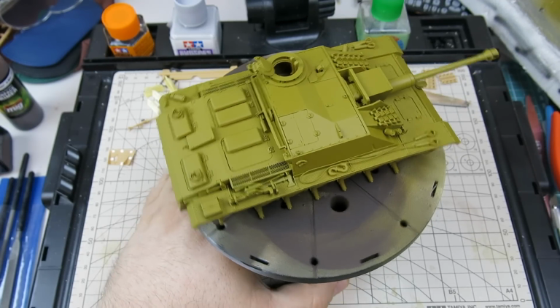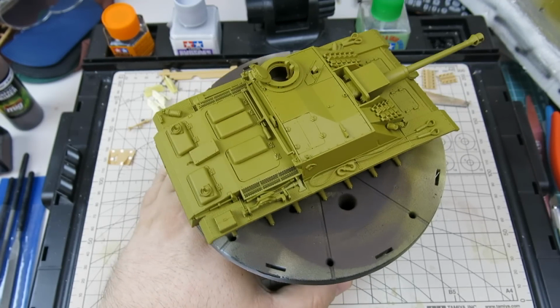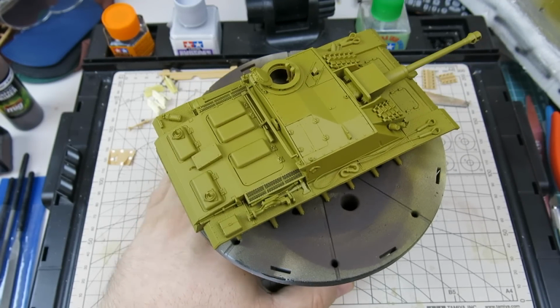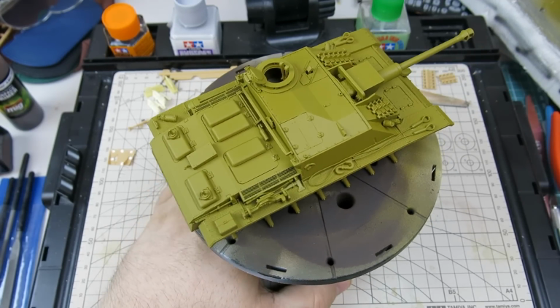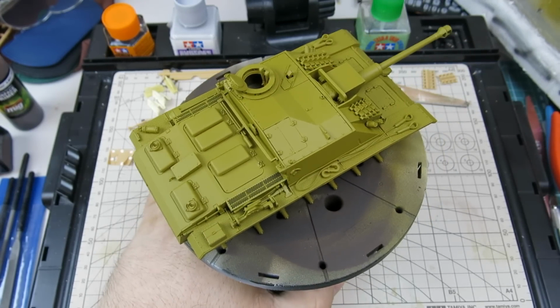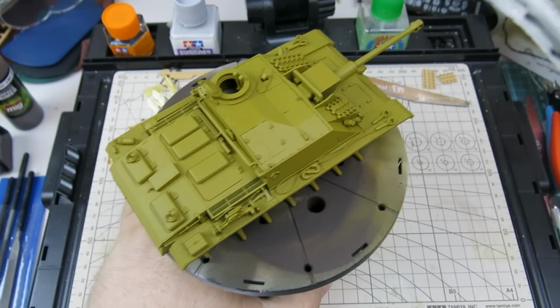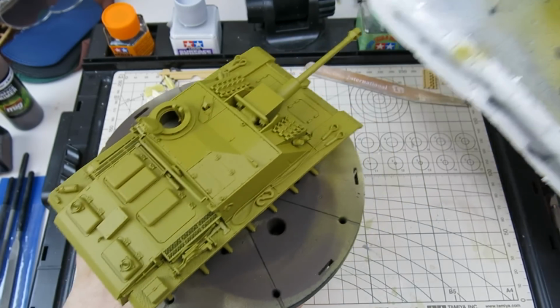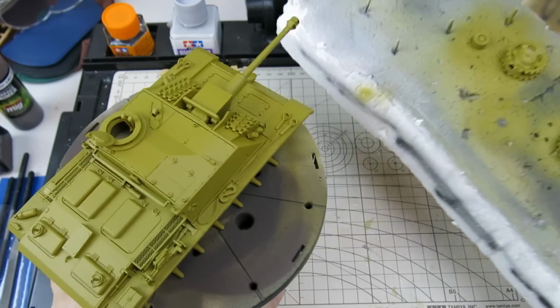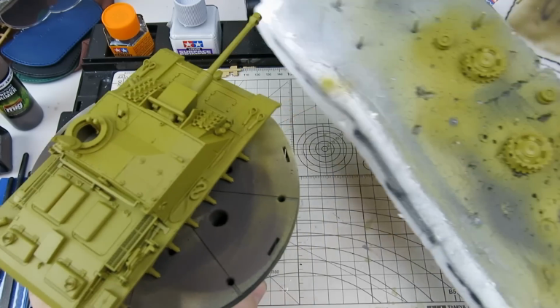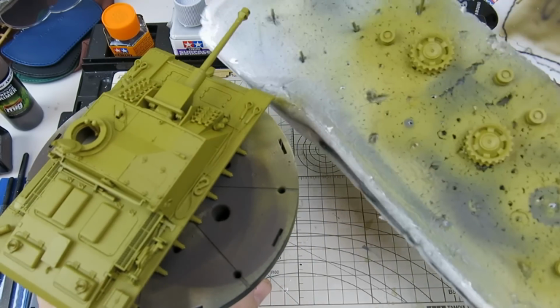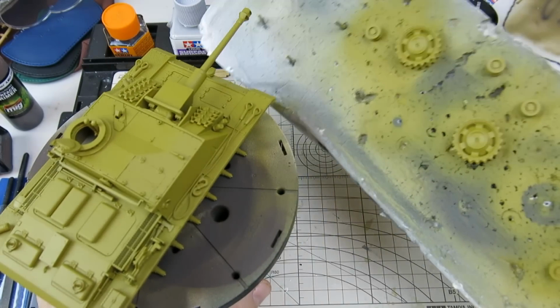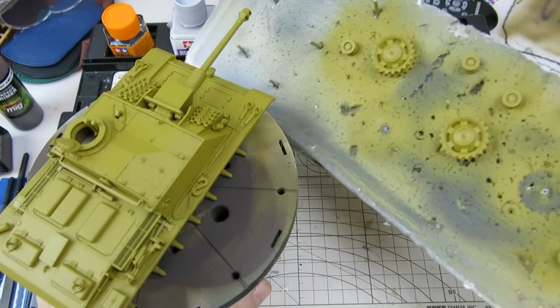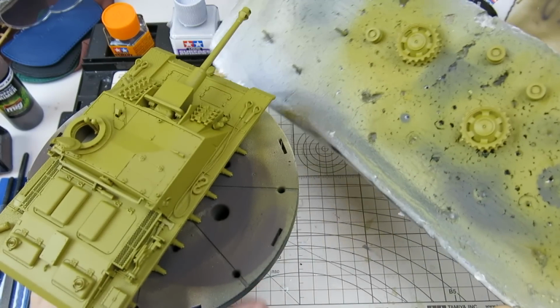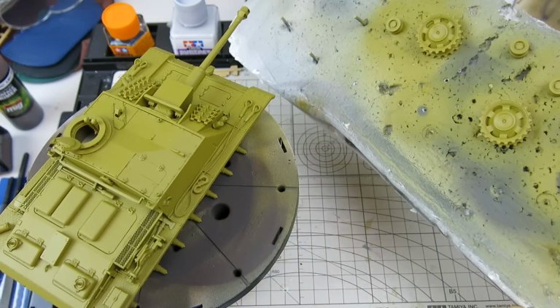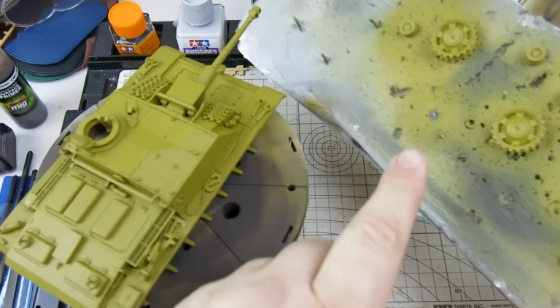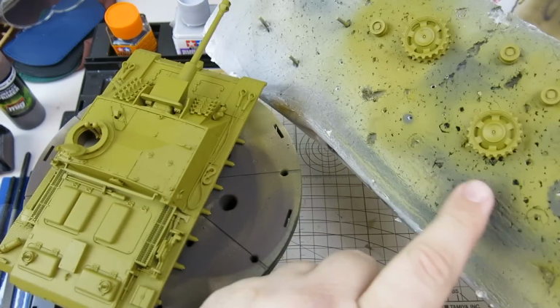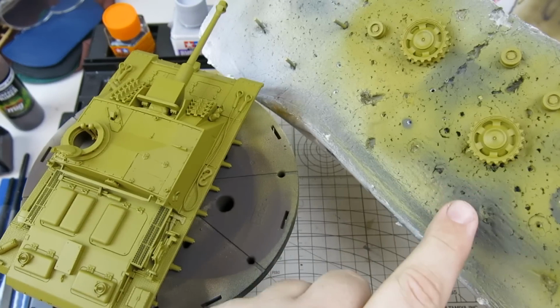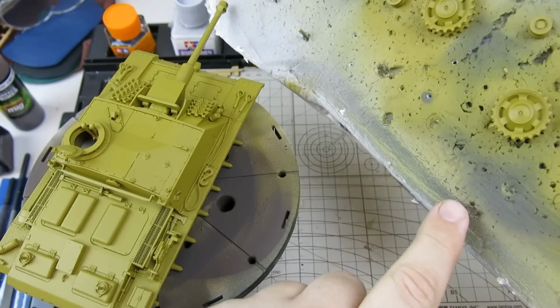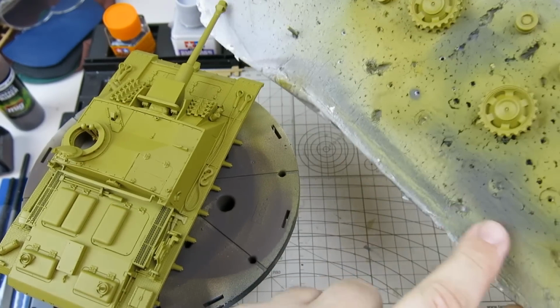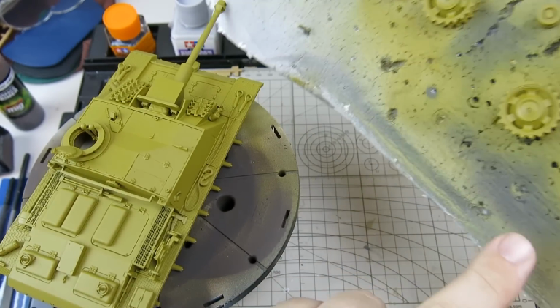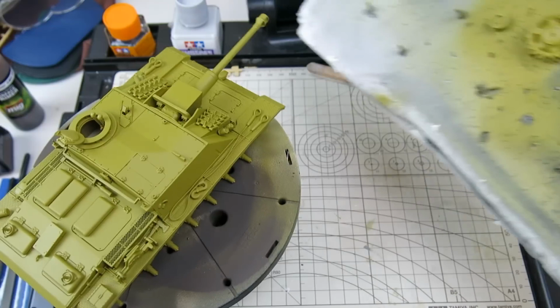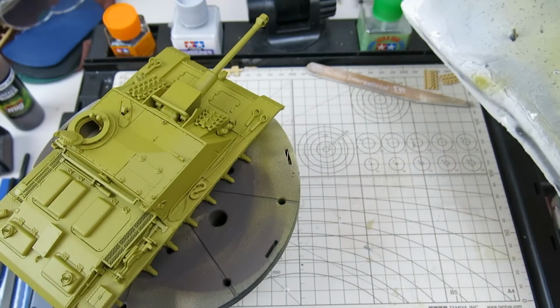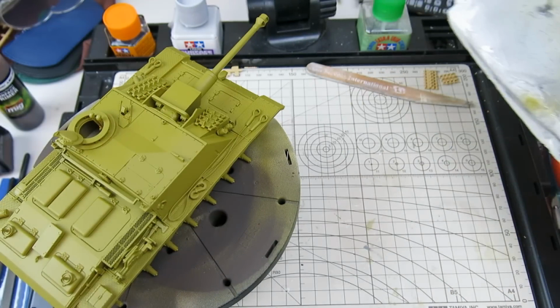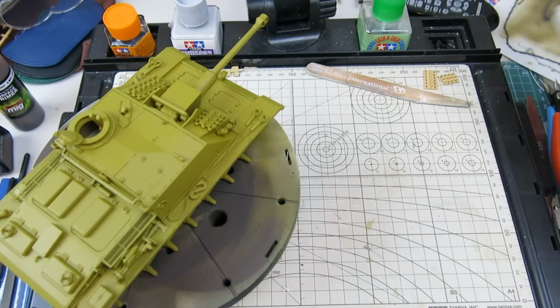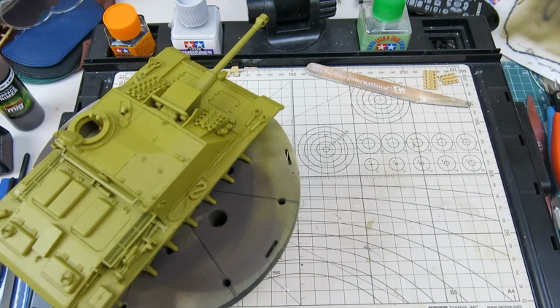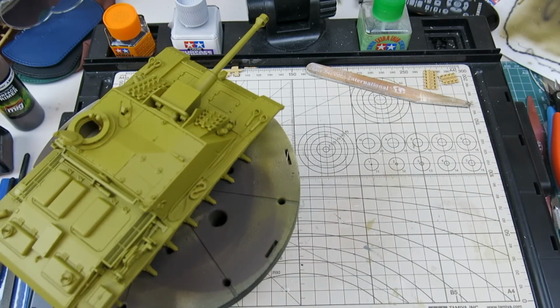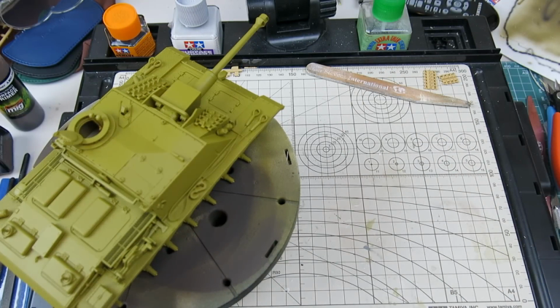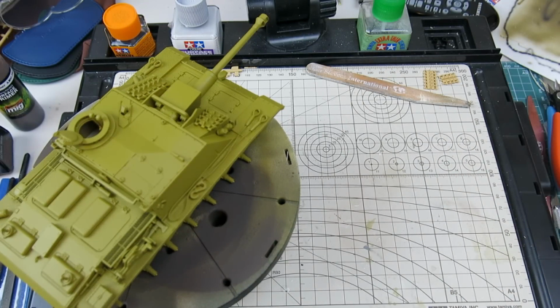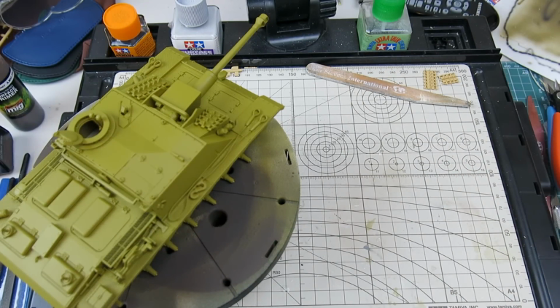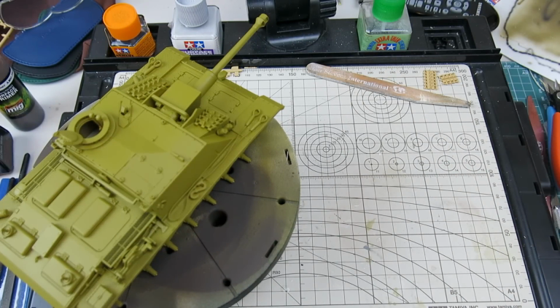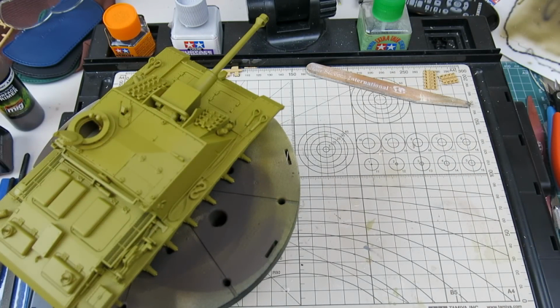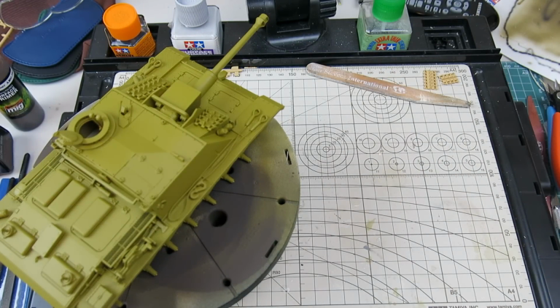I've also got the wheels. Here we have the return rollers, drive sprockets, idlers. All primed as well and ready to go.